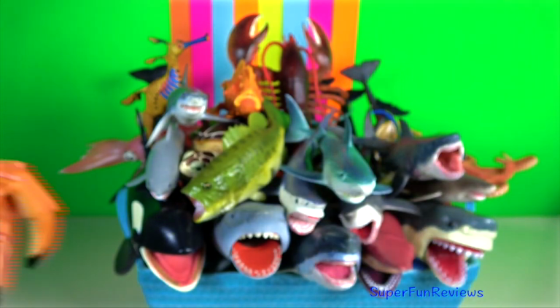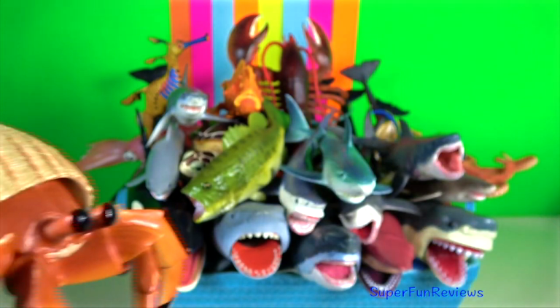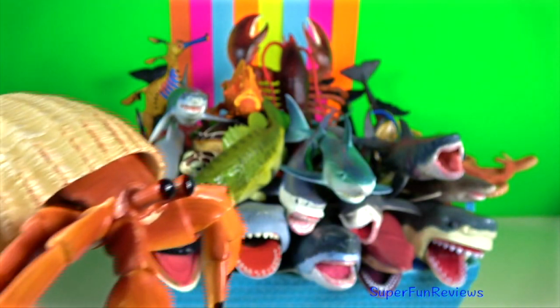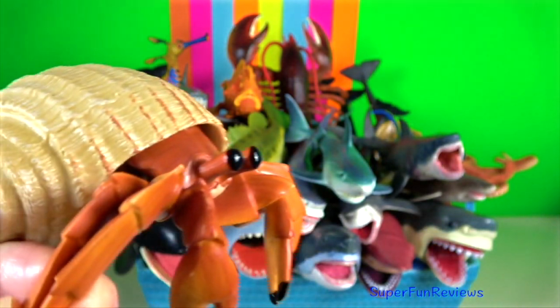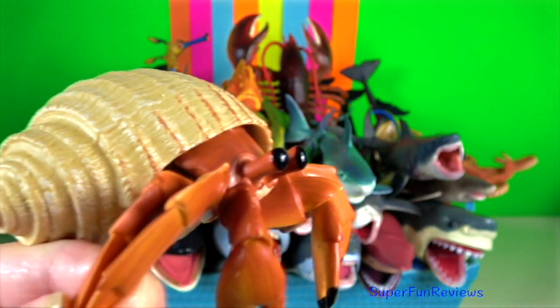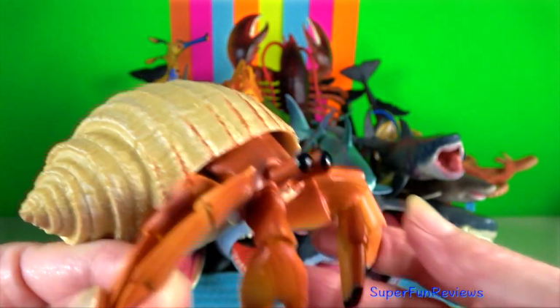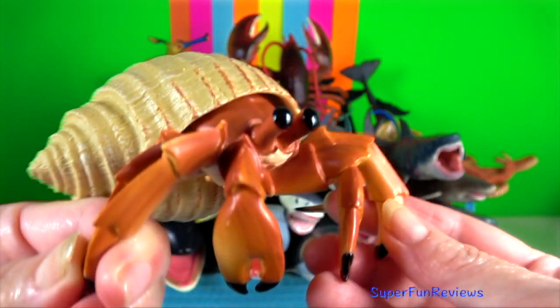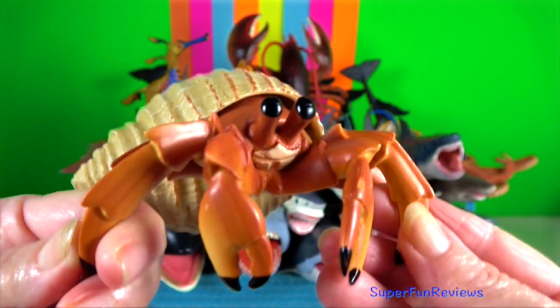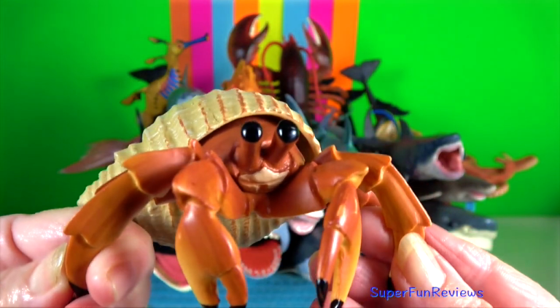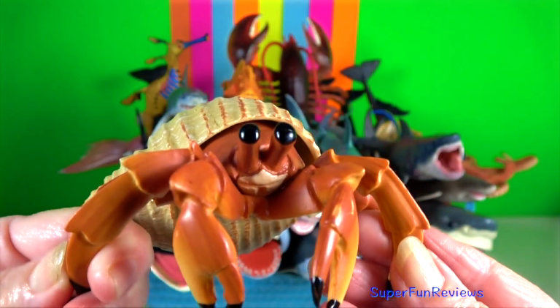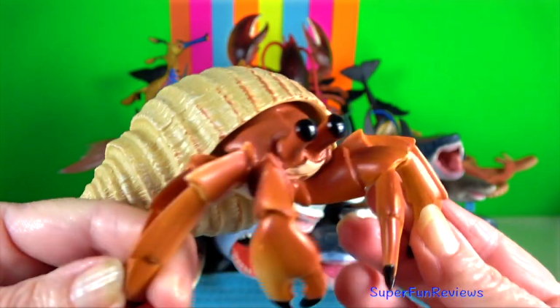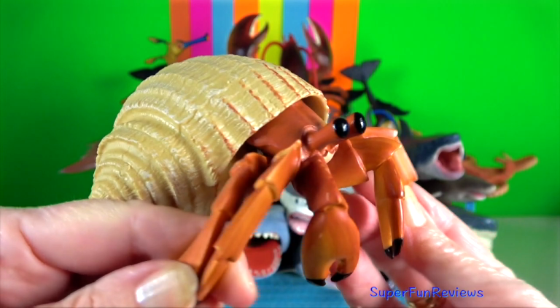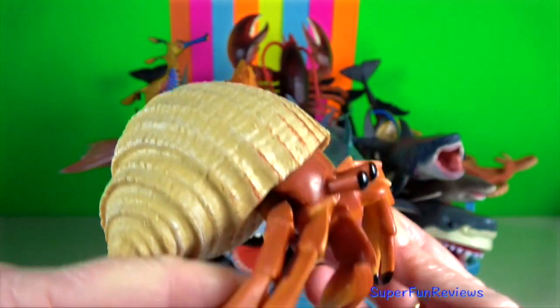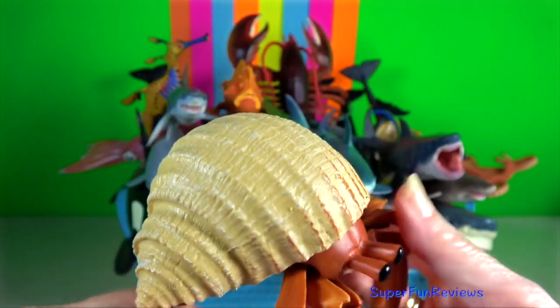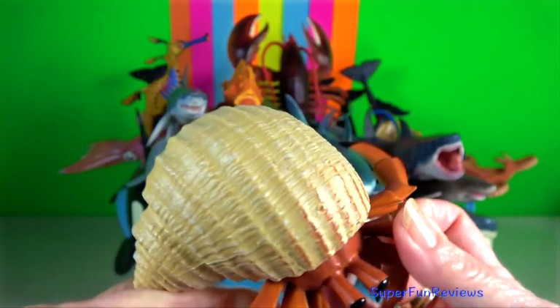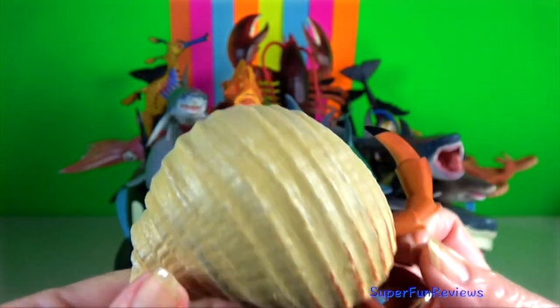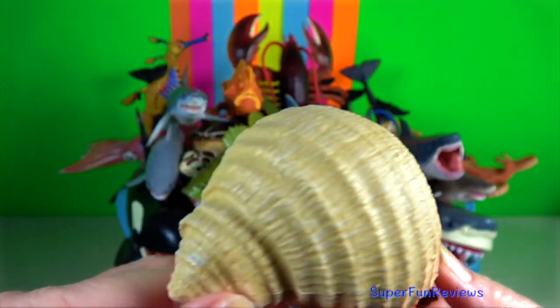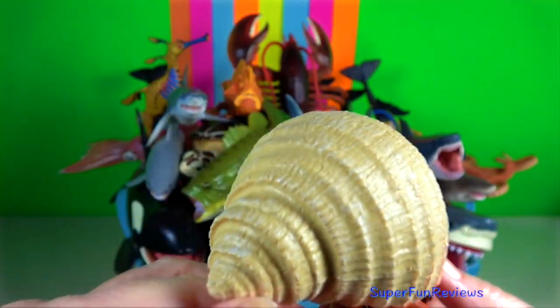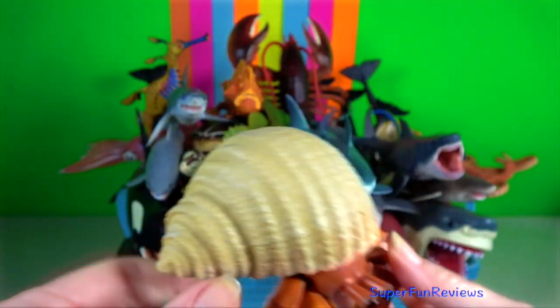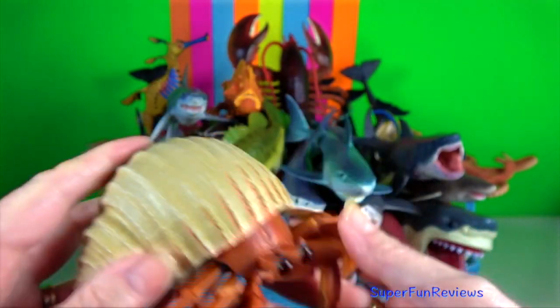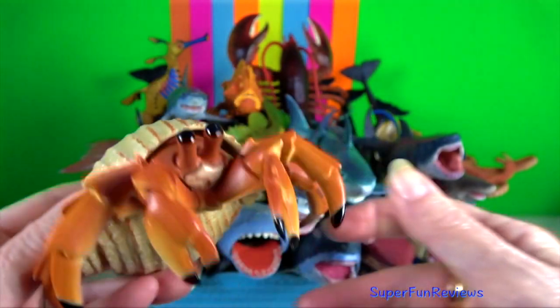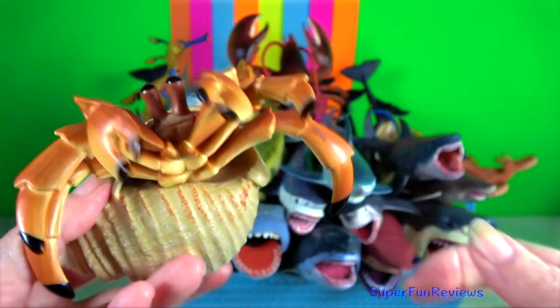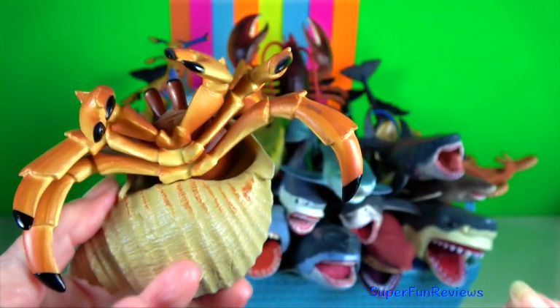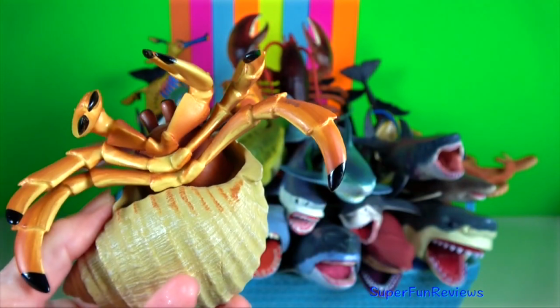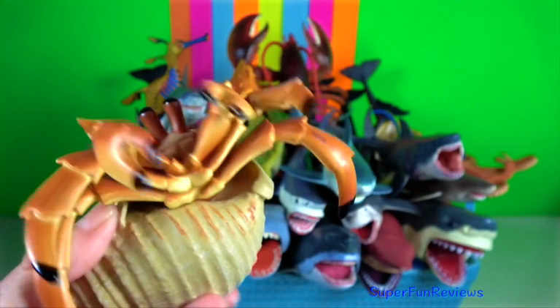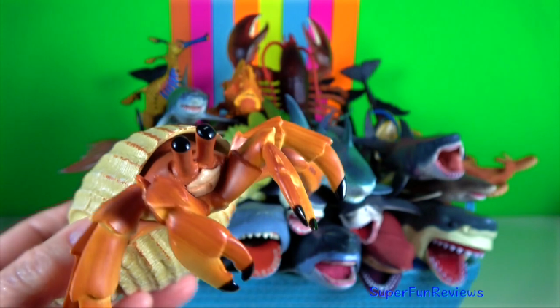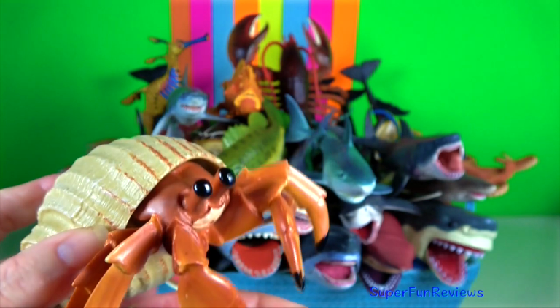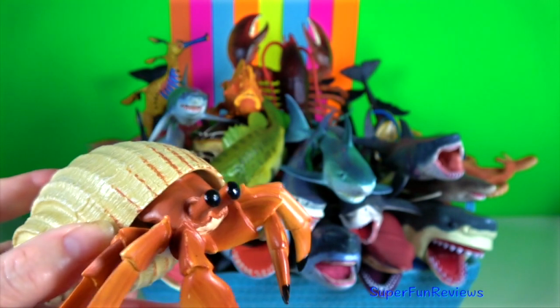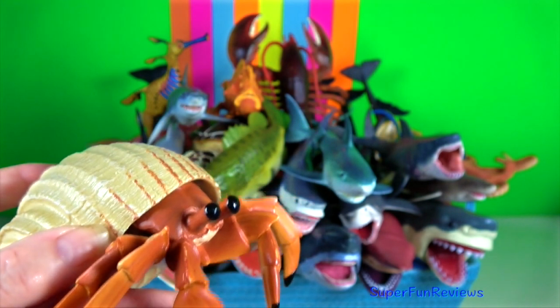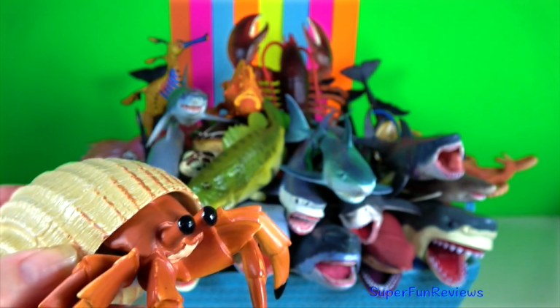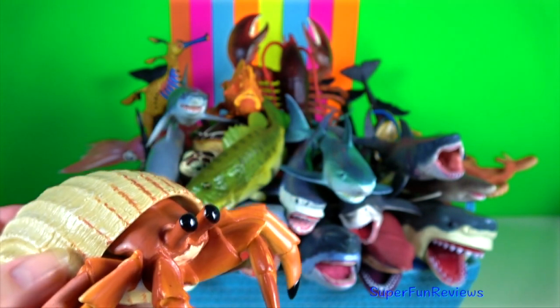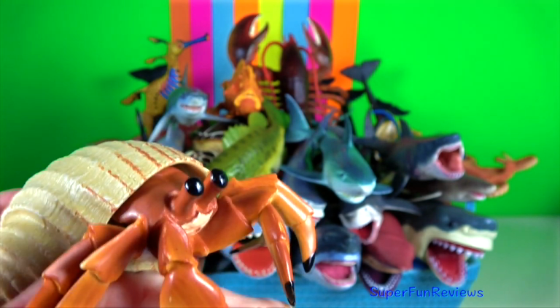Hermit crab. There are cases when seashells are not available and hermit crabs will use alternatives such as tin cans and custom made debris.